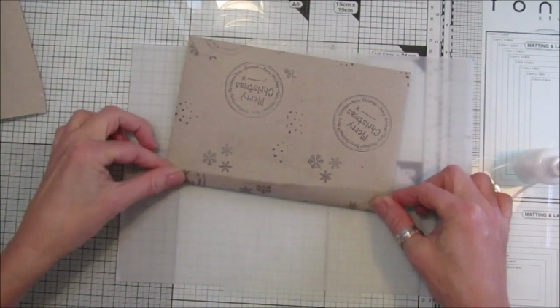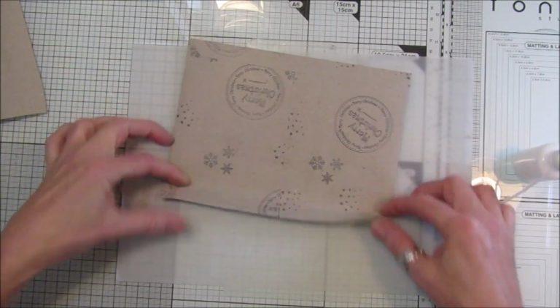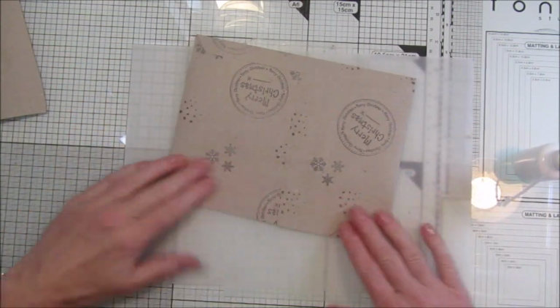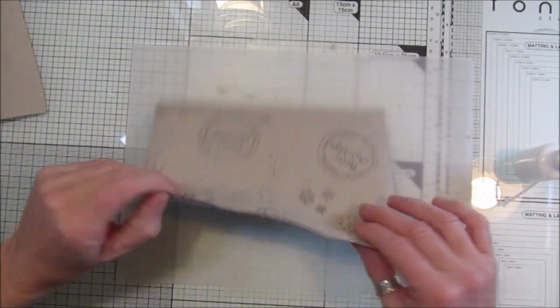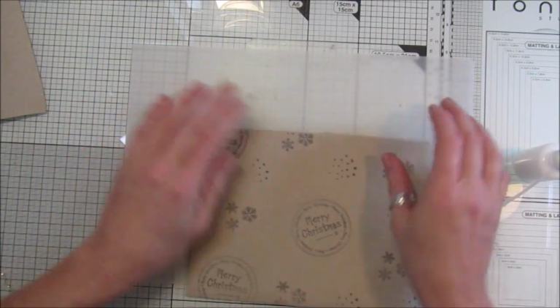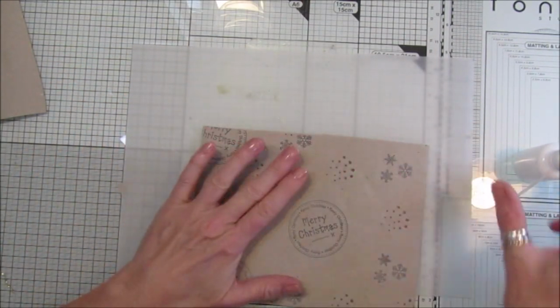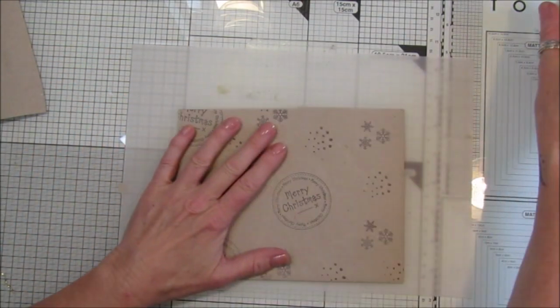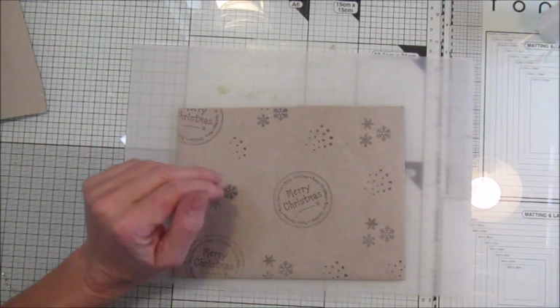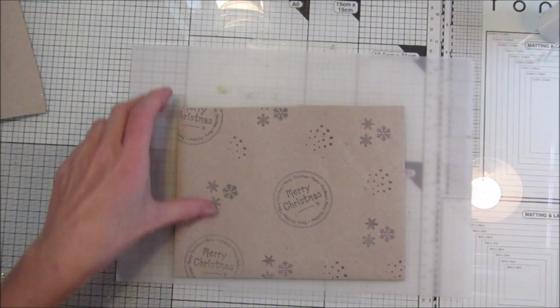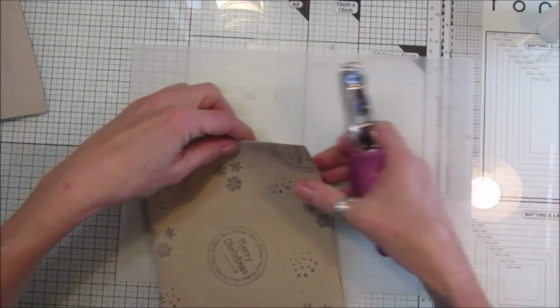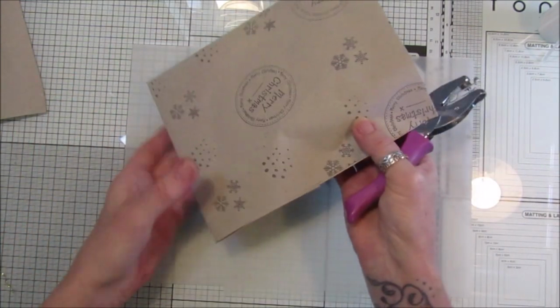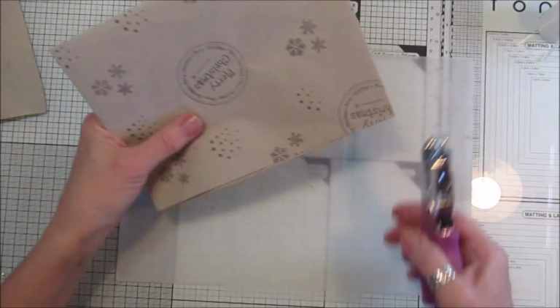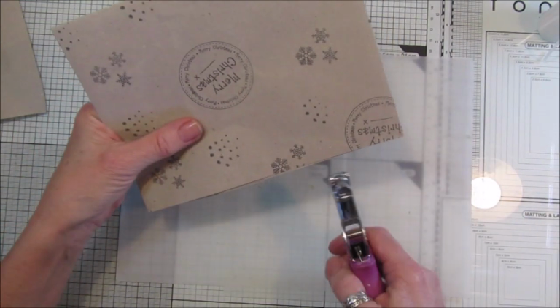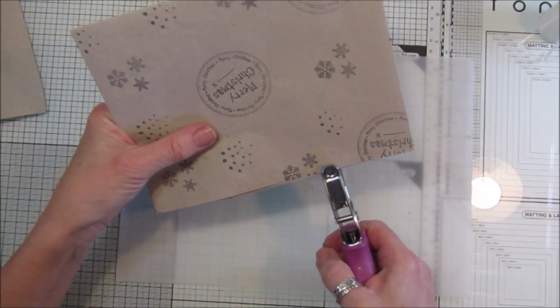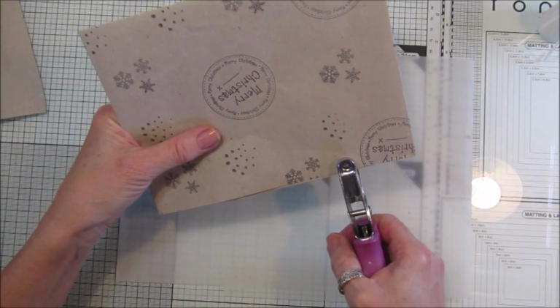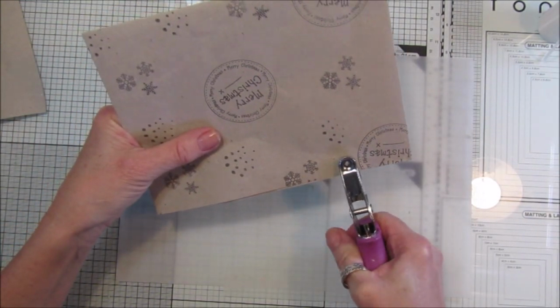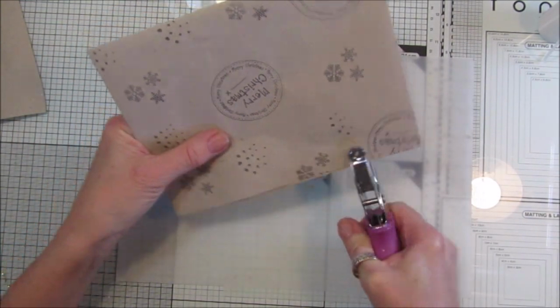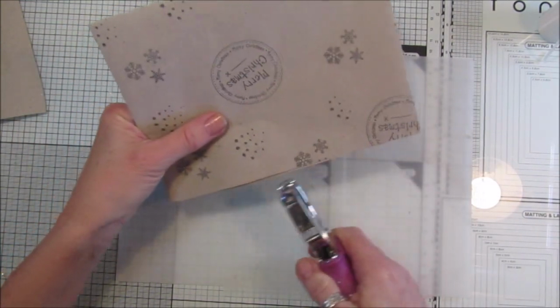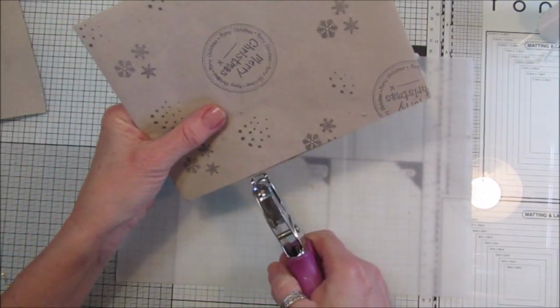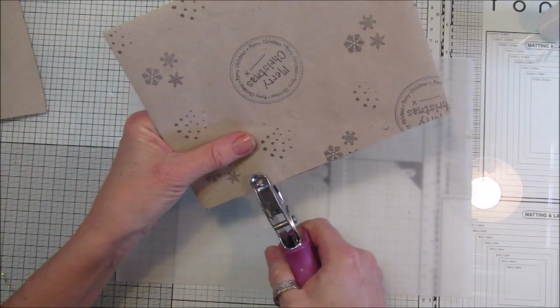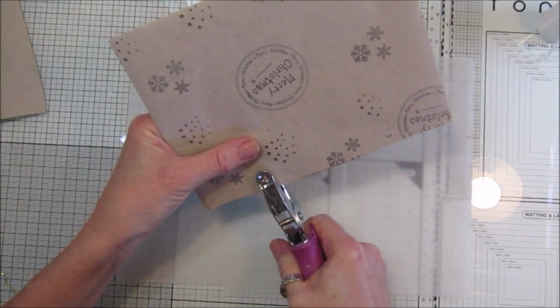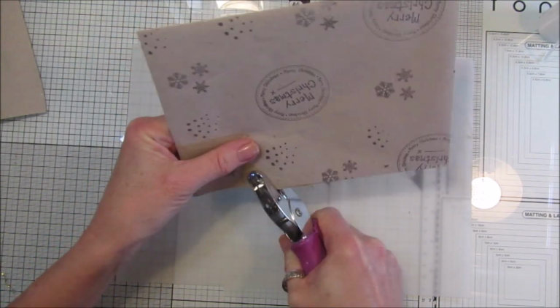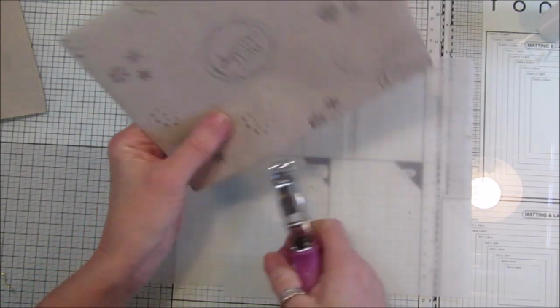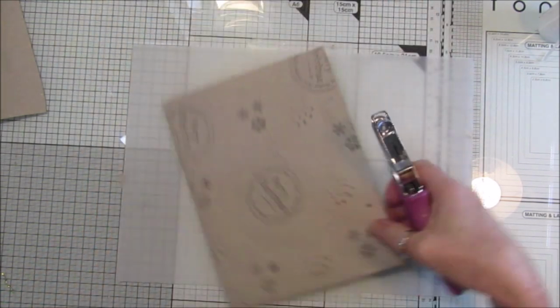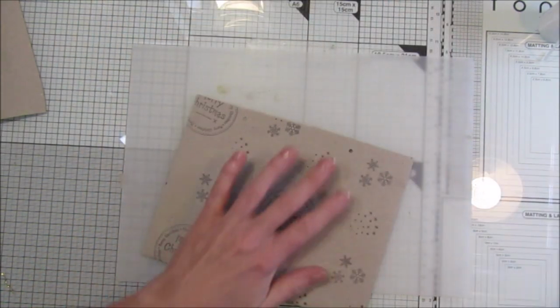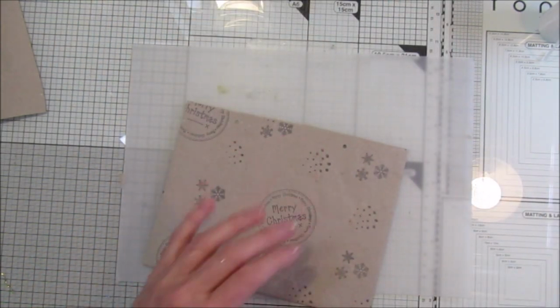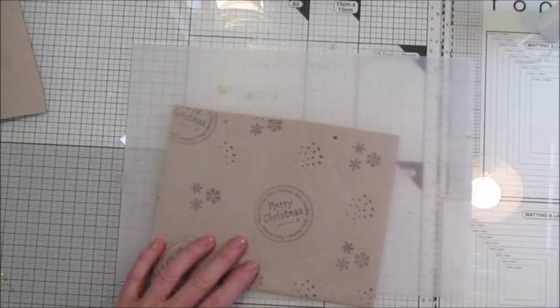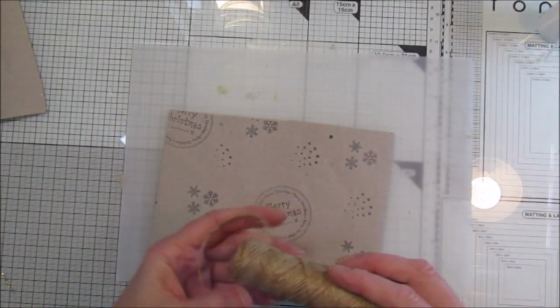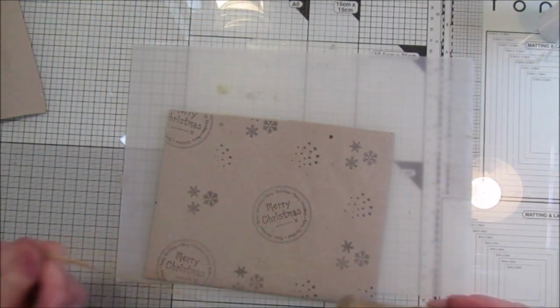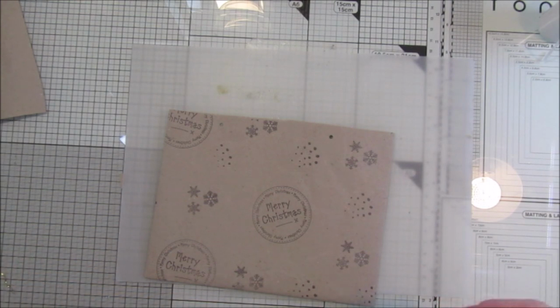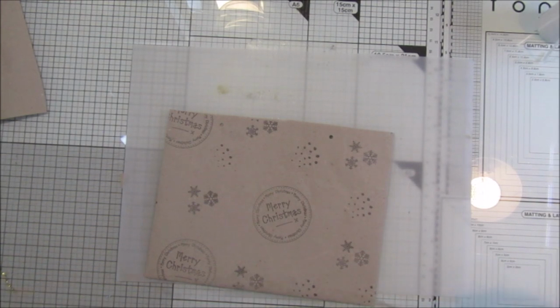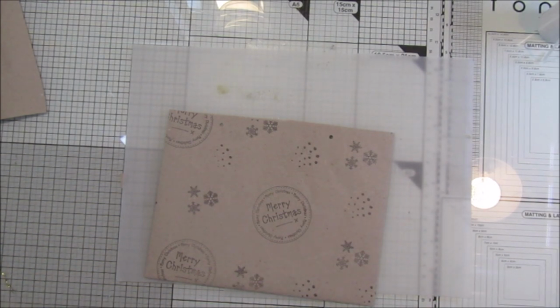We can fold this over, or we could just pop little holes in there and thread some string through.